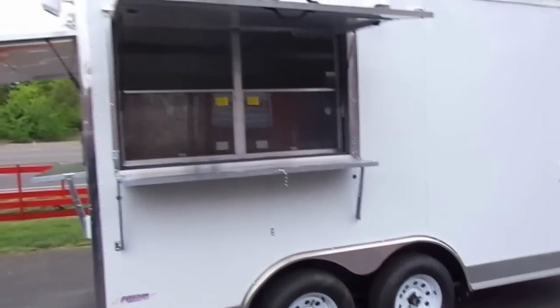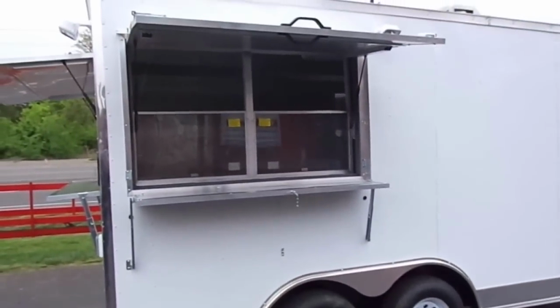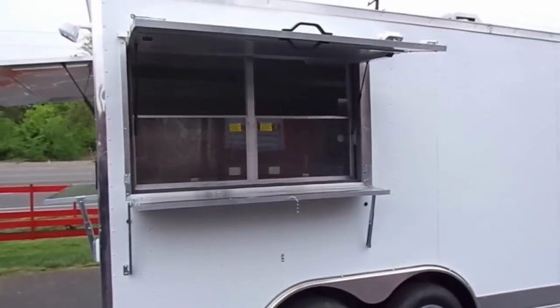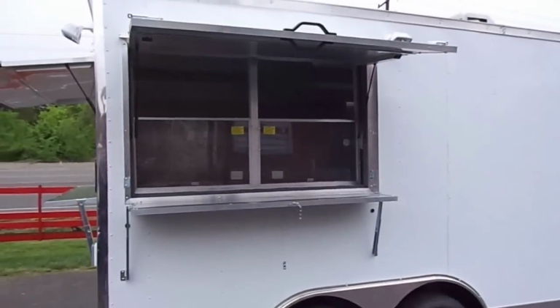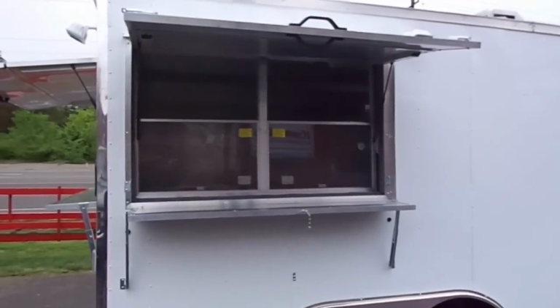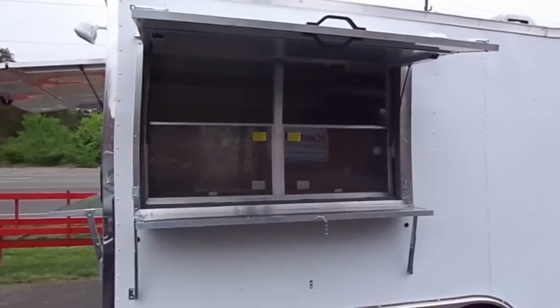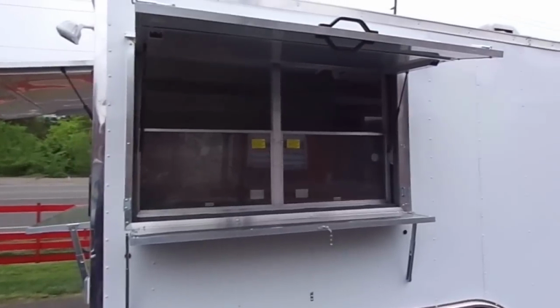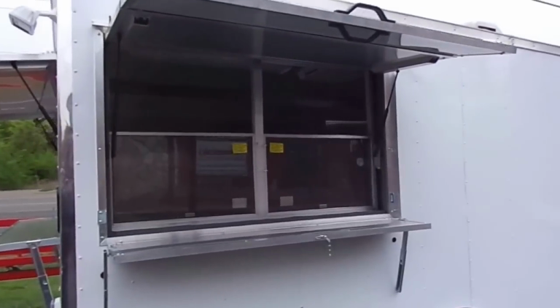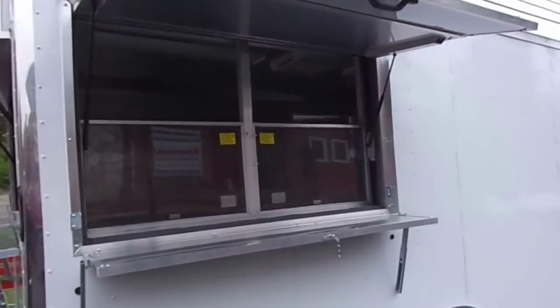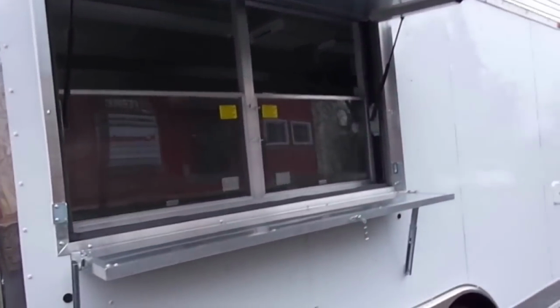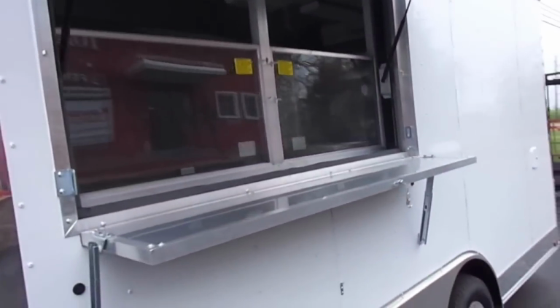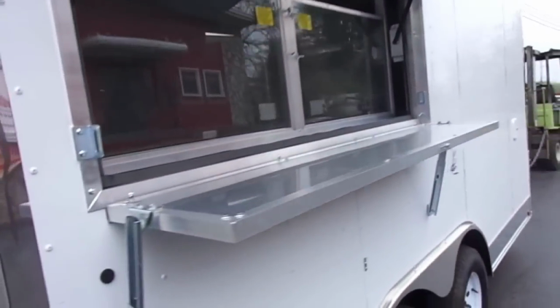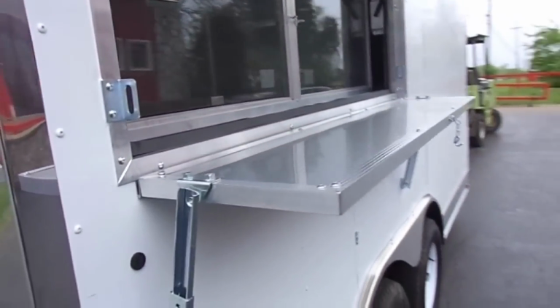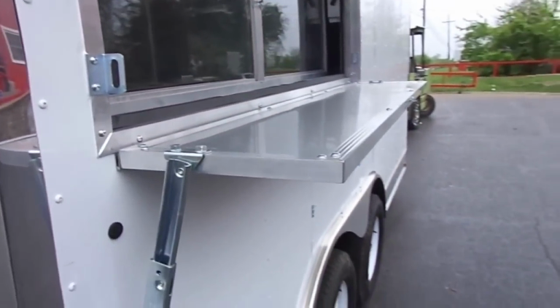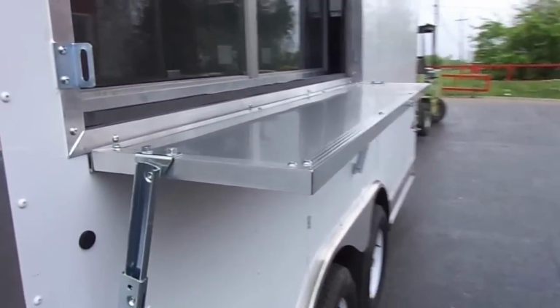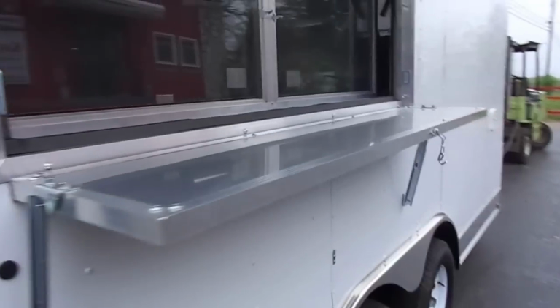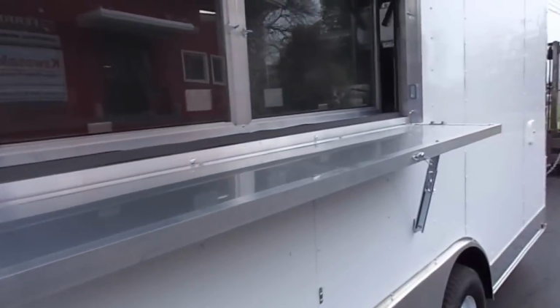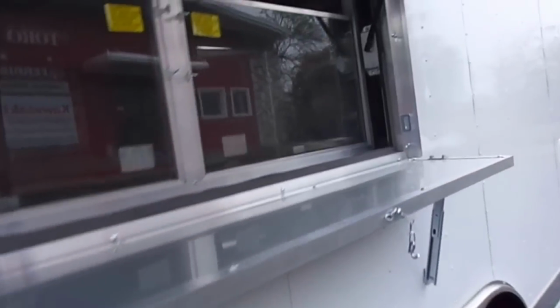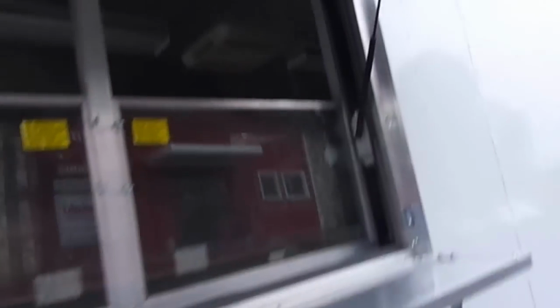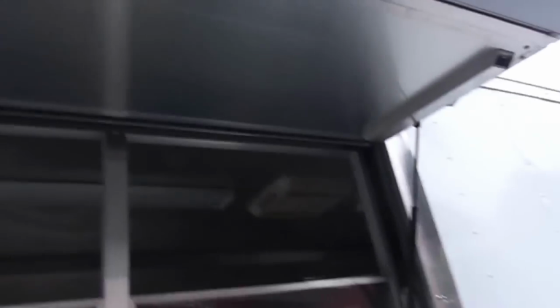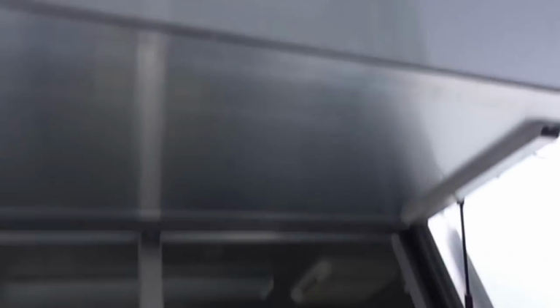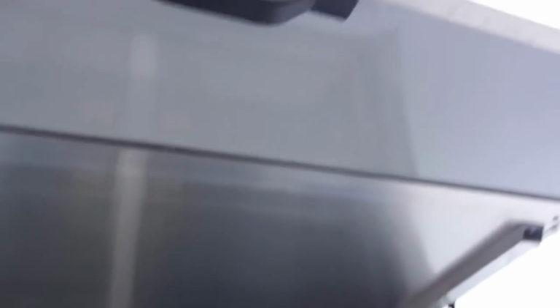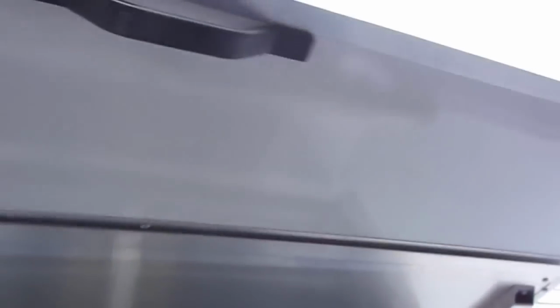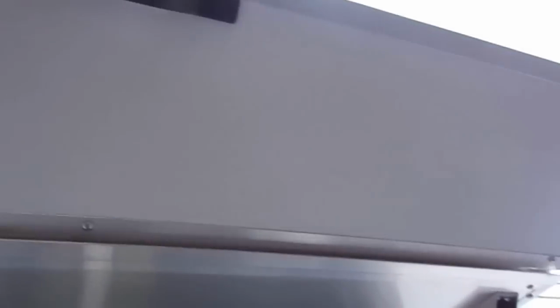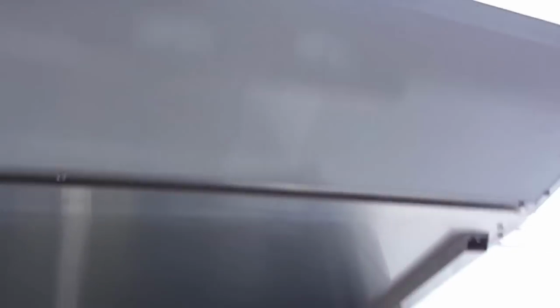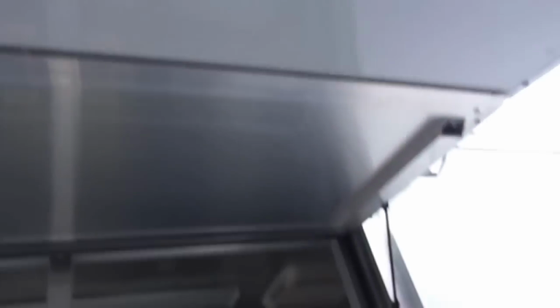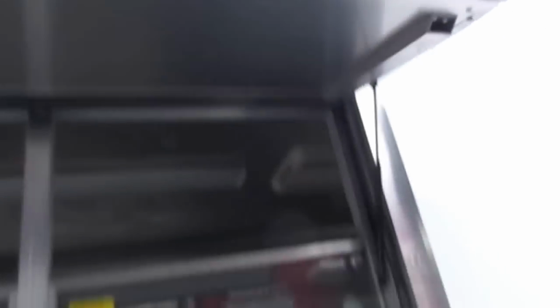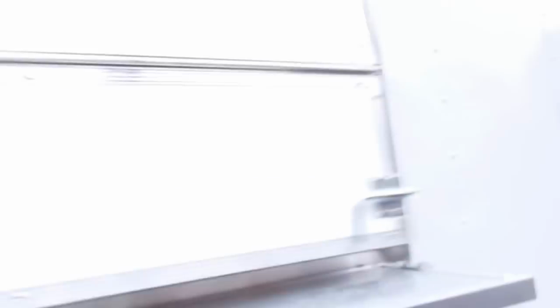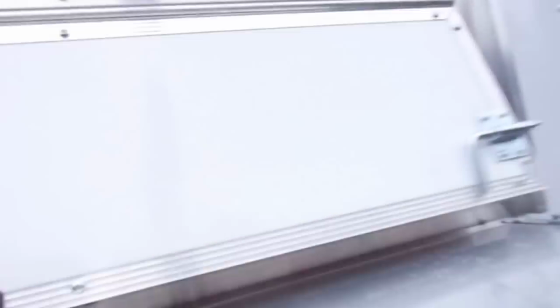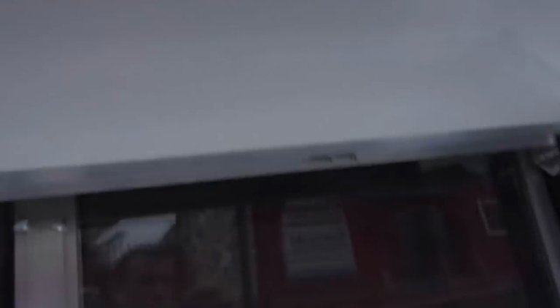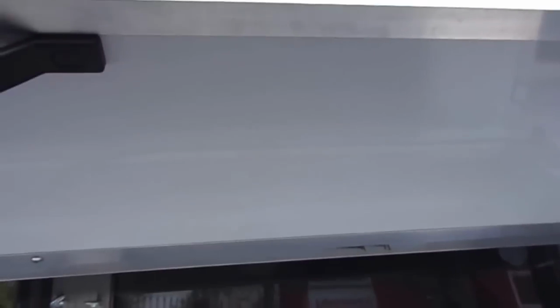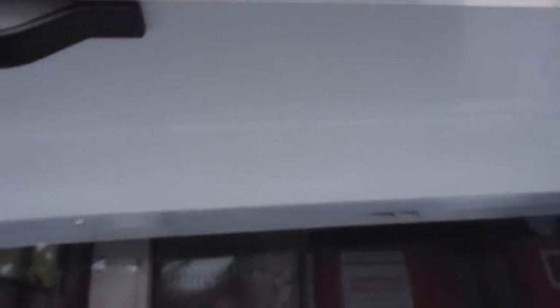Here we have a 3 foot by 5 foot concession window with glass and screens. It has a flip up counter on the exterior. It also has the flip up marquee sign for your signage.